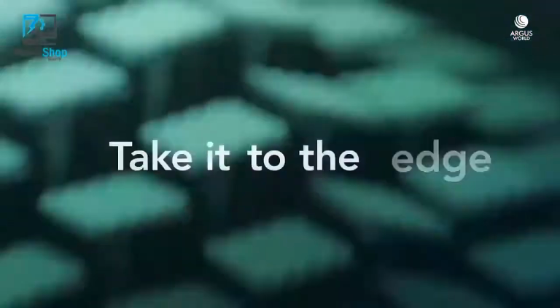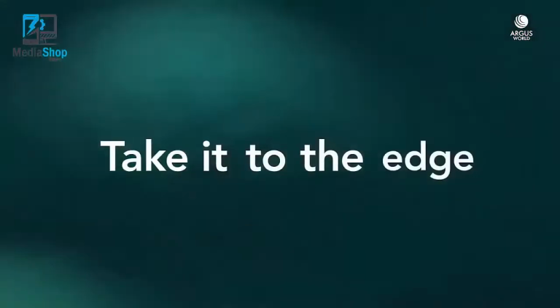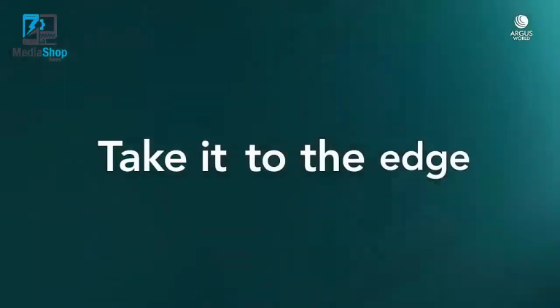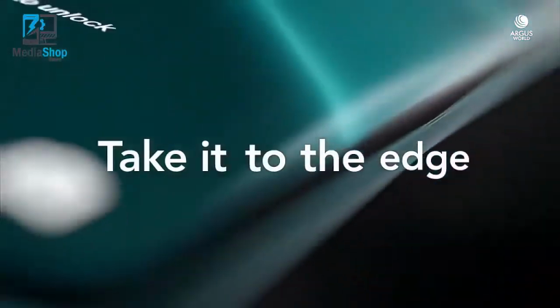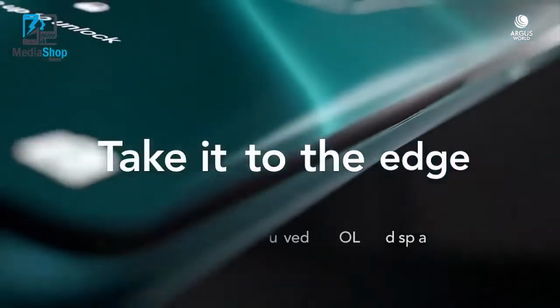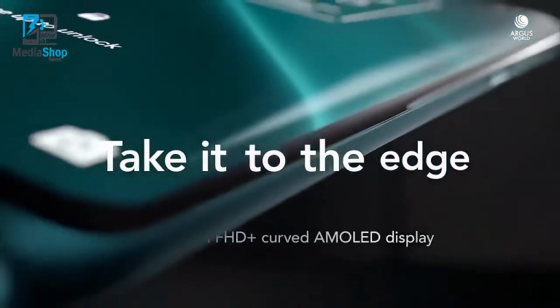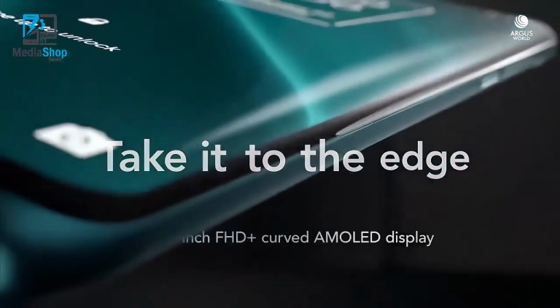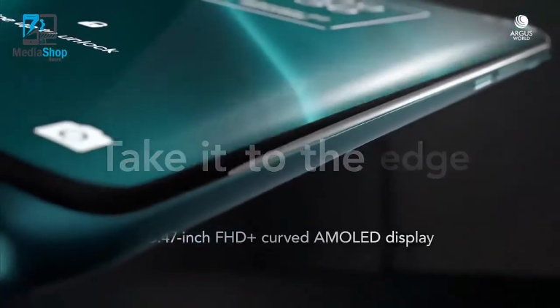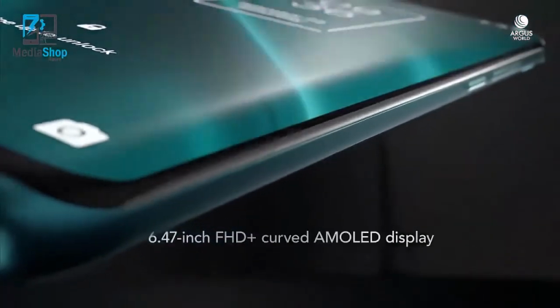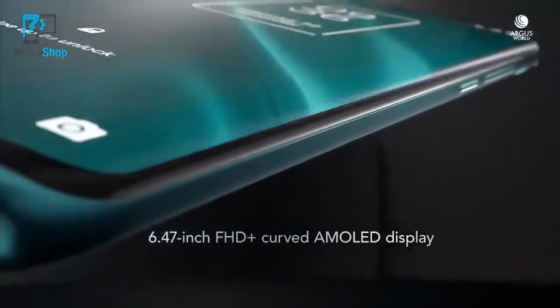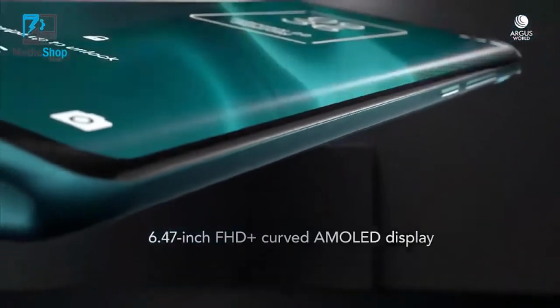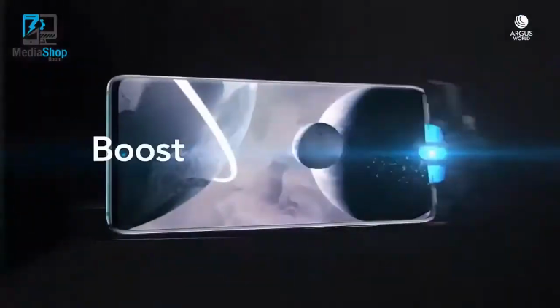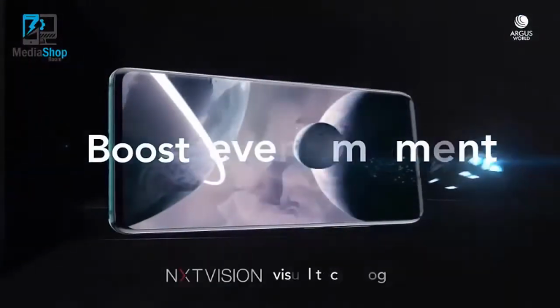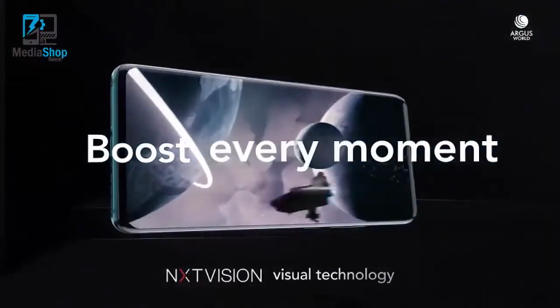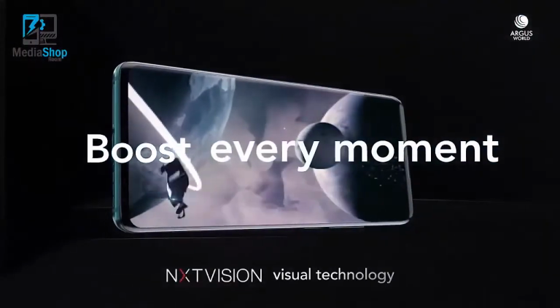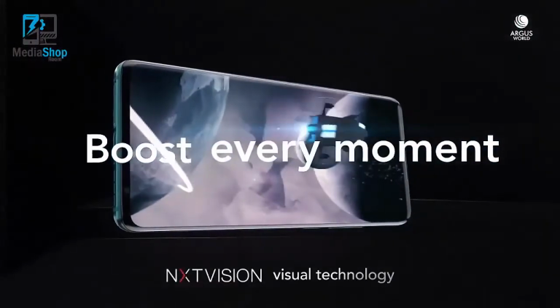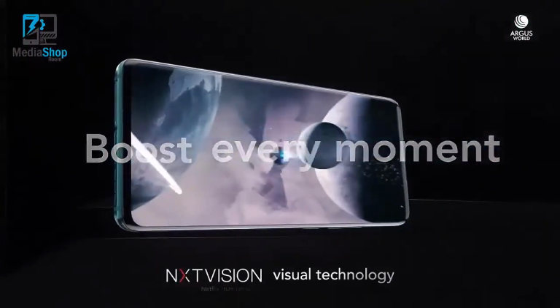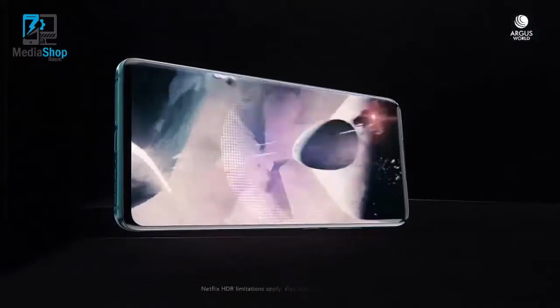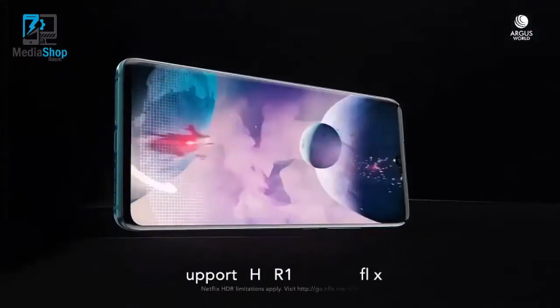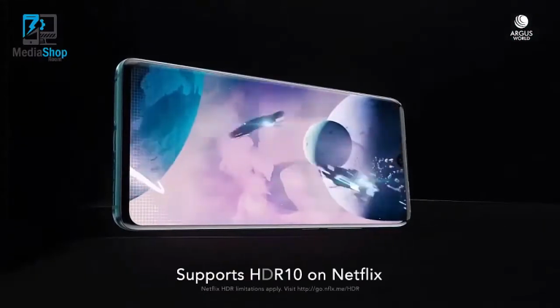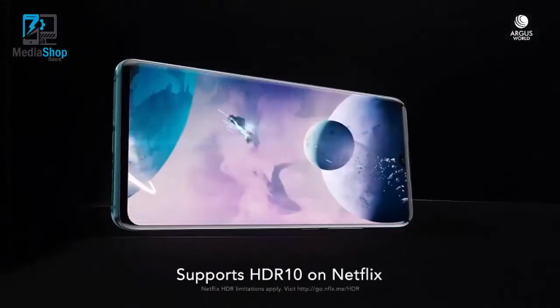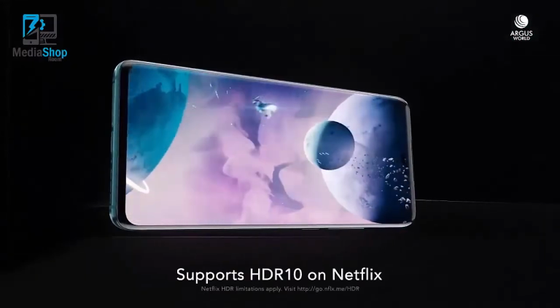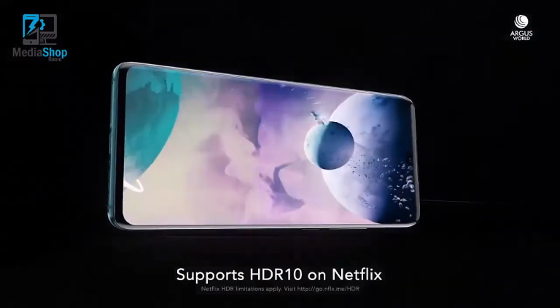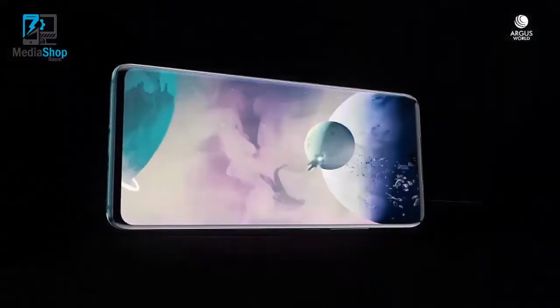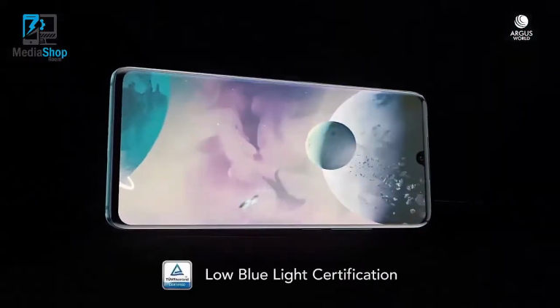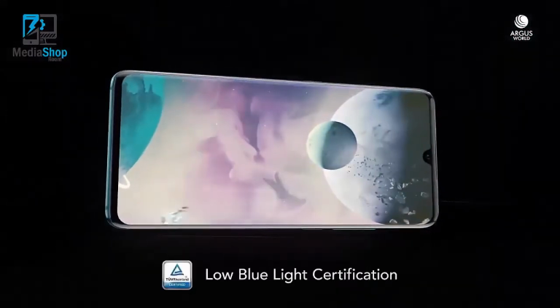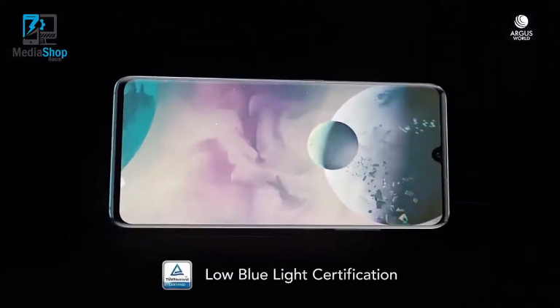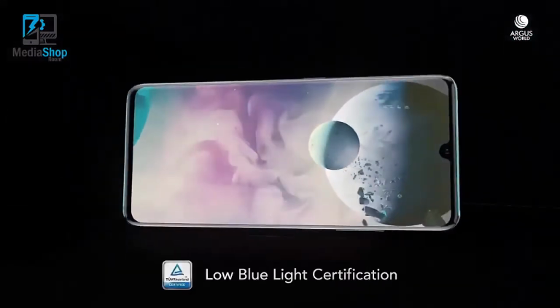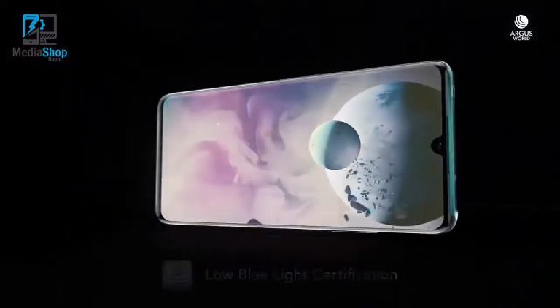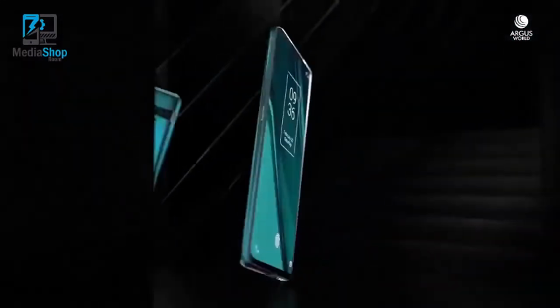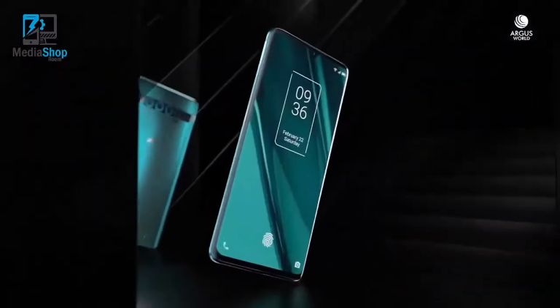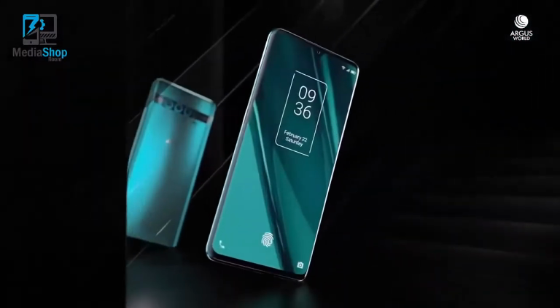You have features like a 64 megapixel camera, the Snapdragon 675 processor from Qualcomm, a headphone jack, and it is priced very competitively at $450.